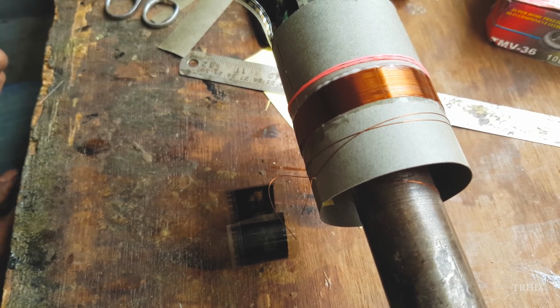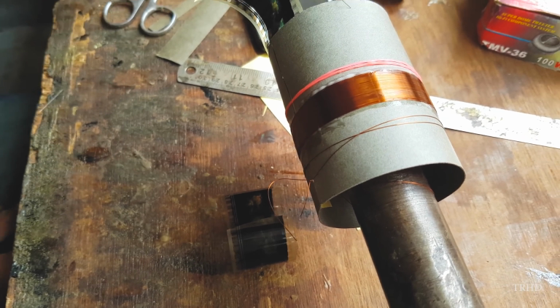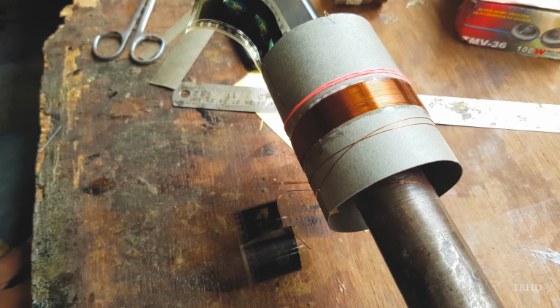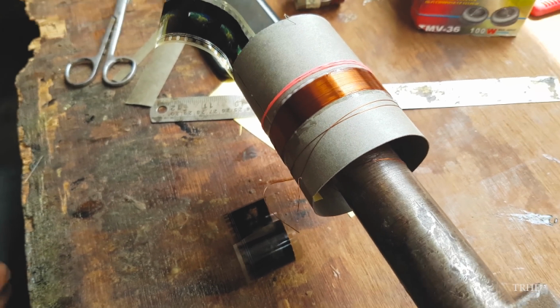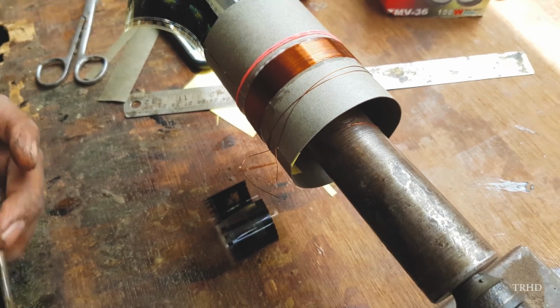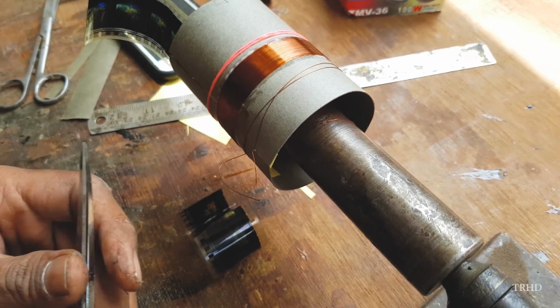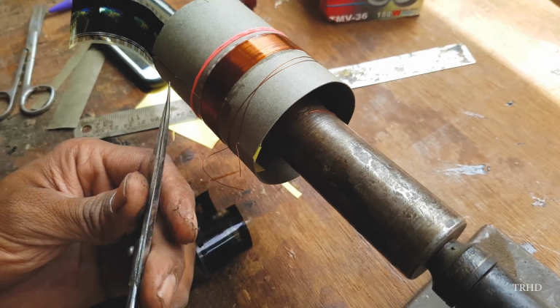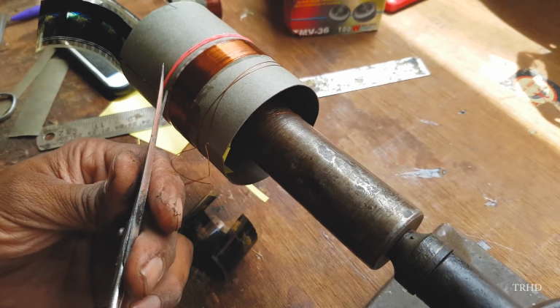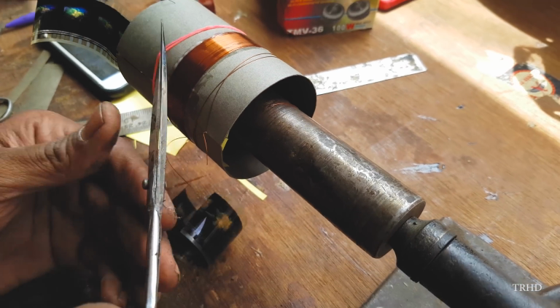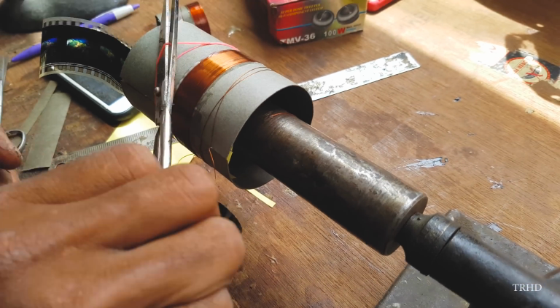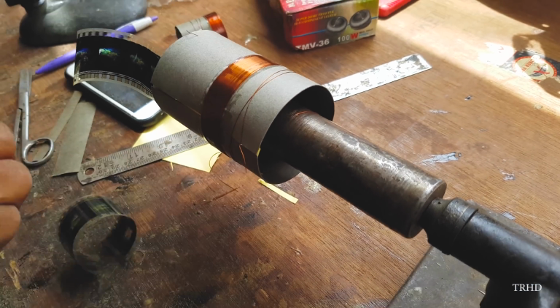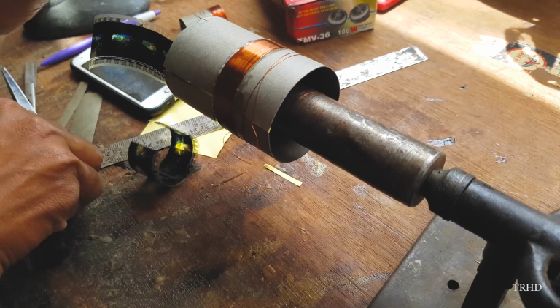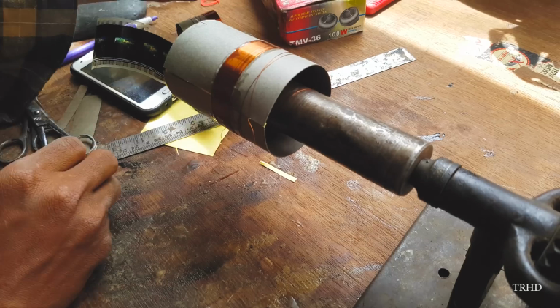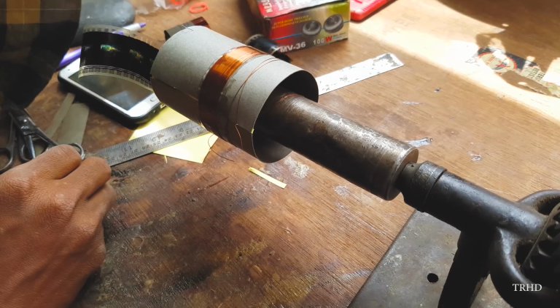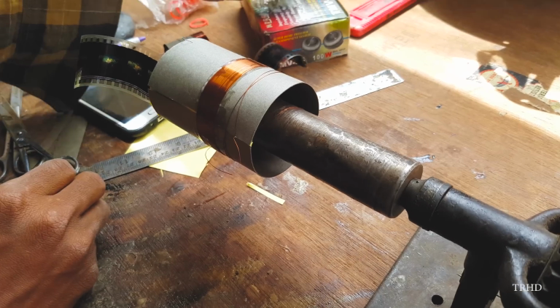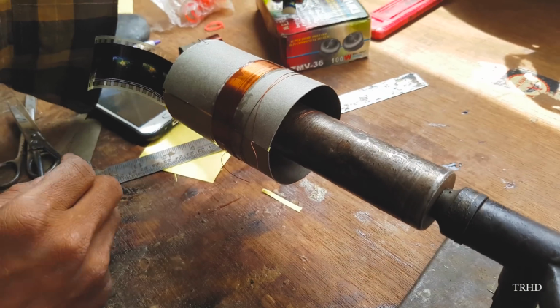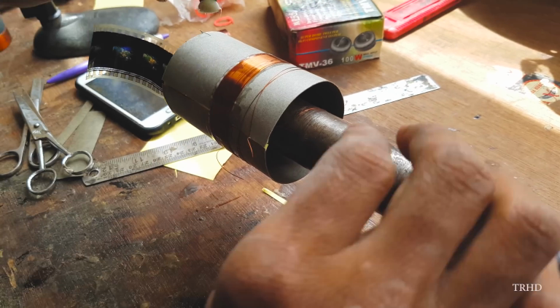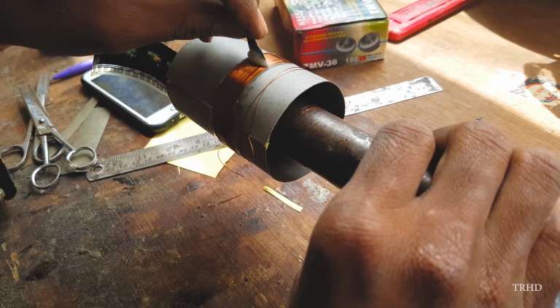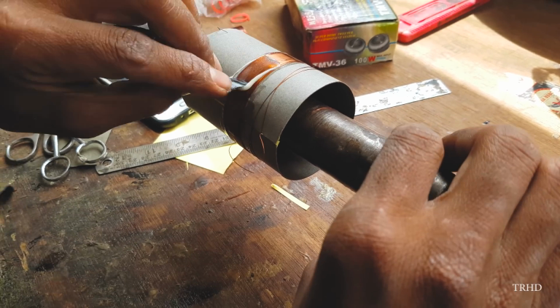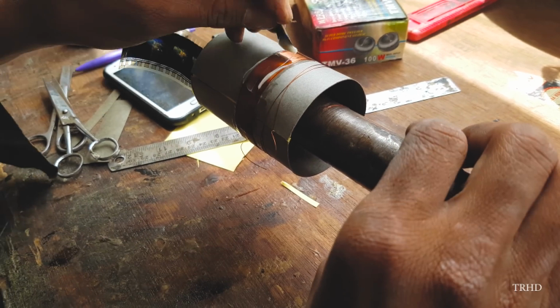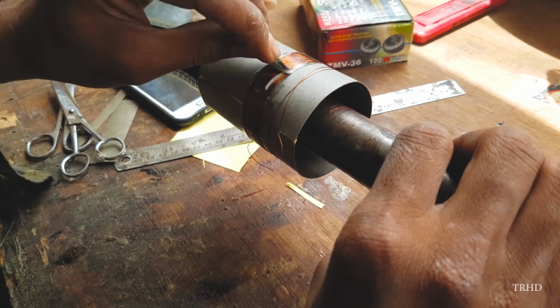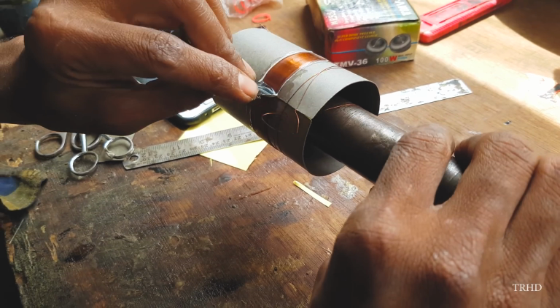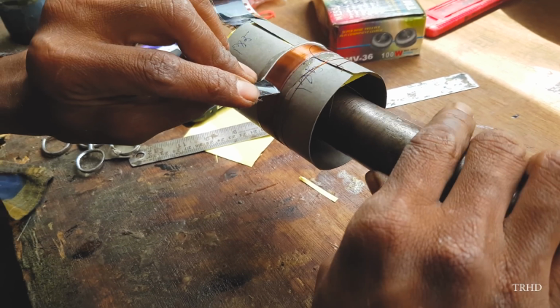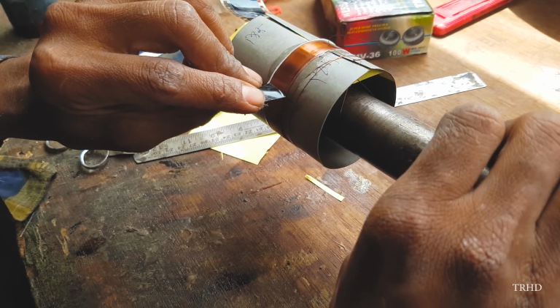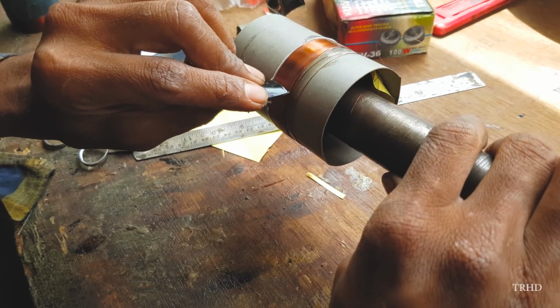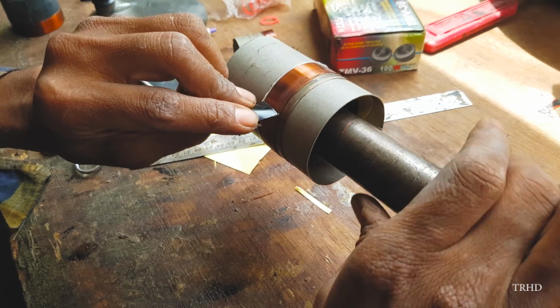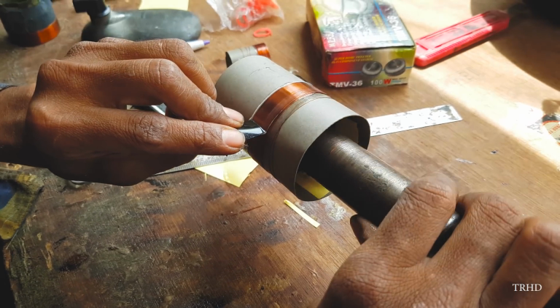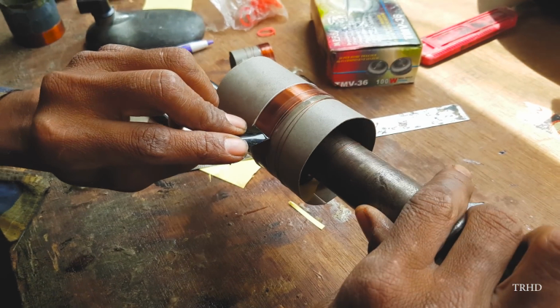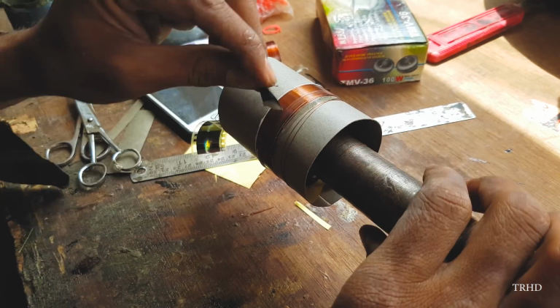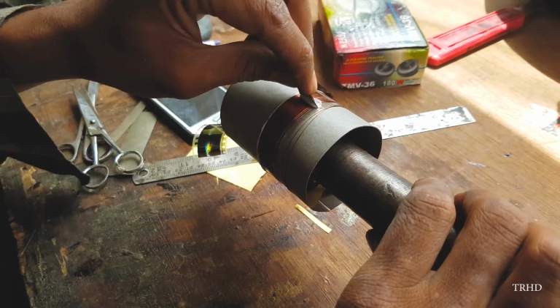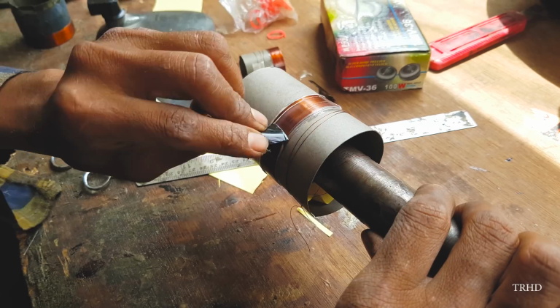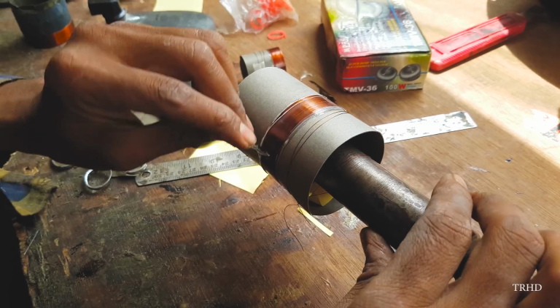Our voice coil is almost done and is ready to be used. He's applying resin over it again to give it a final touch-up, which gives it its strength and that glossy look.